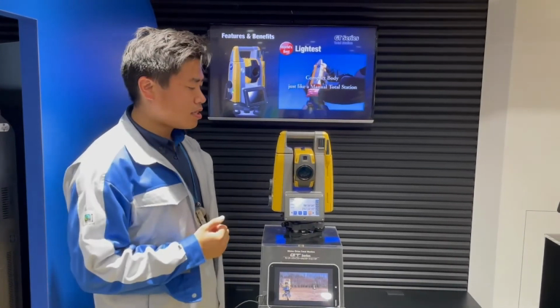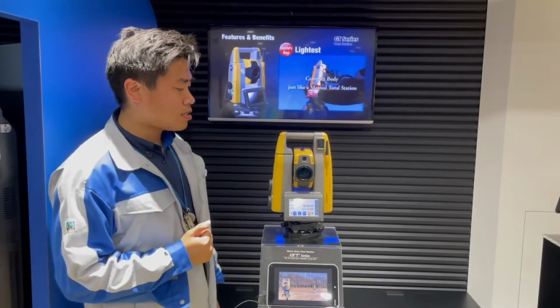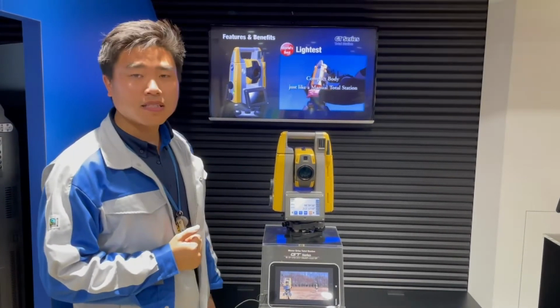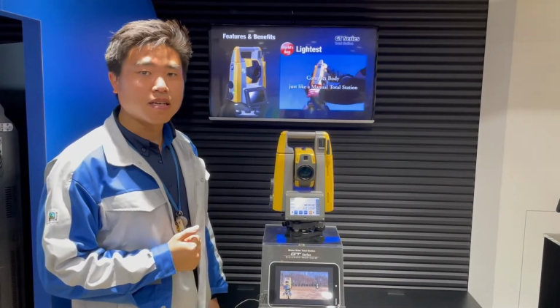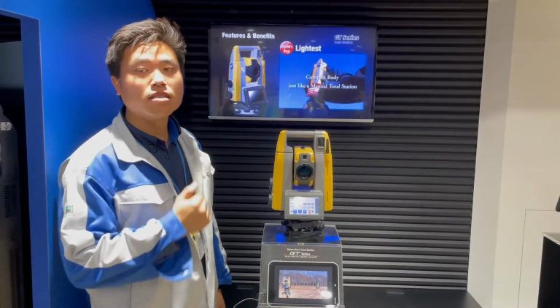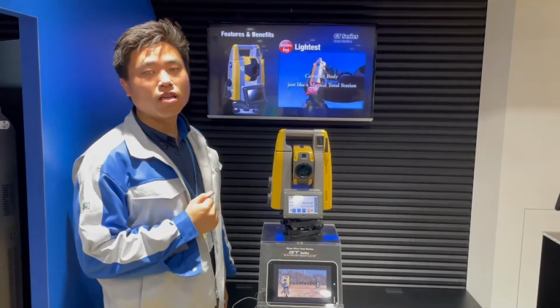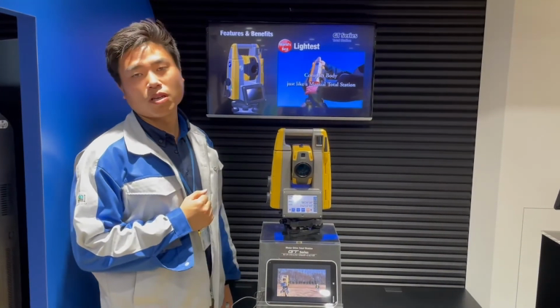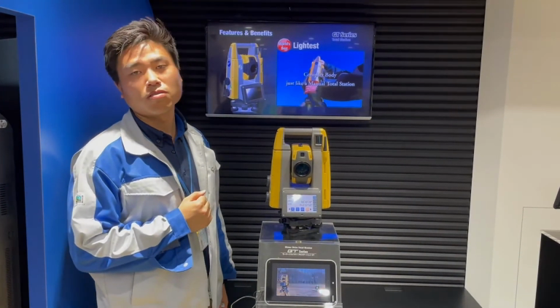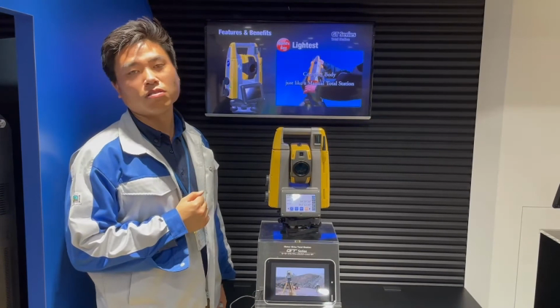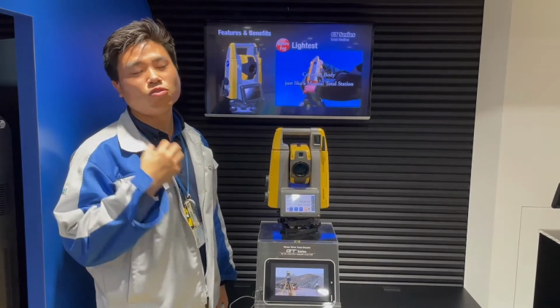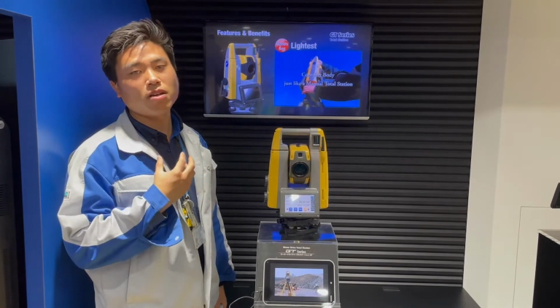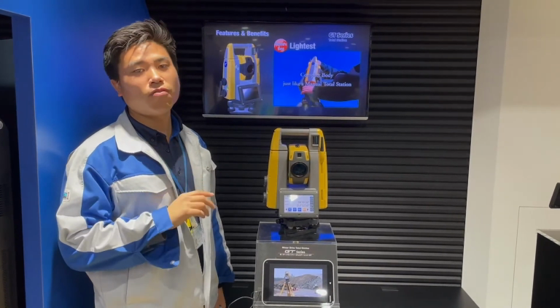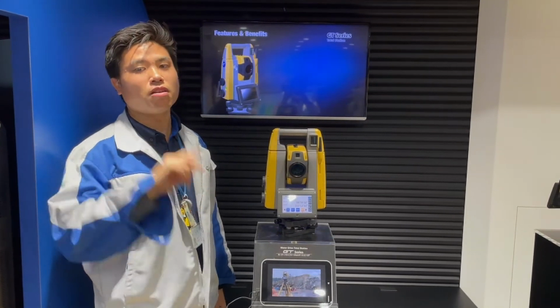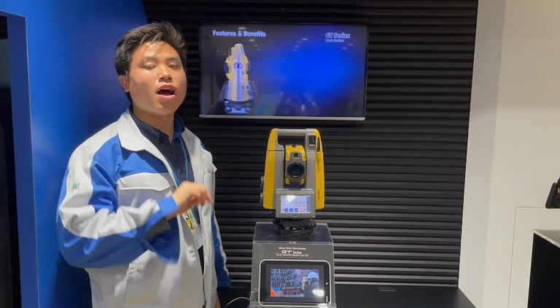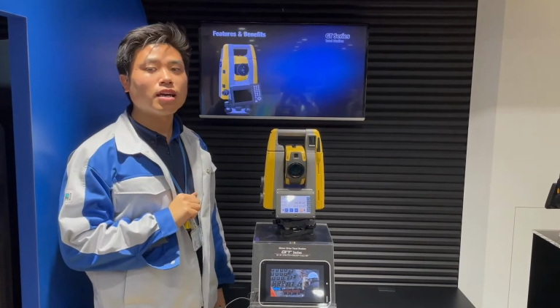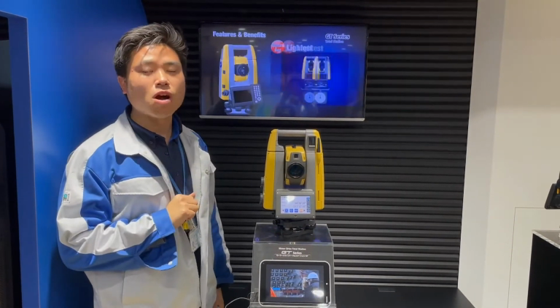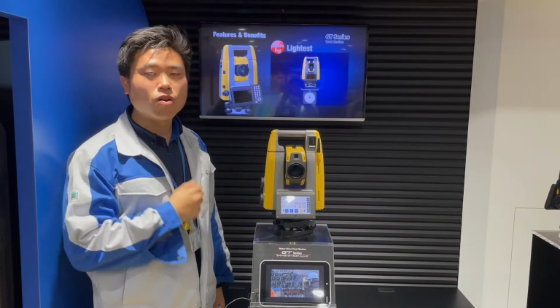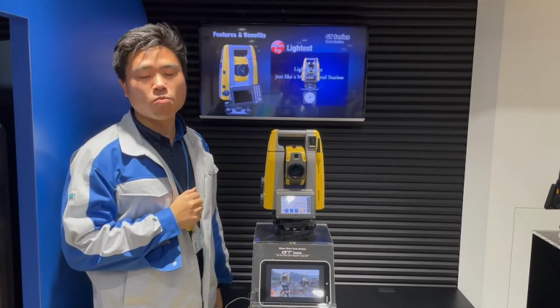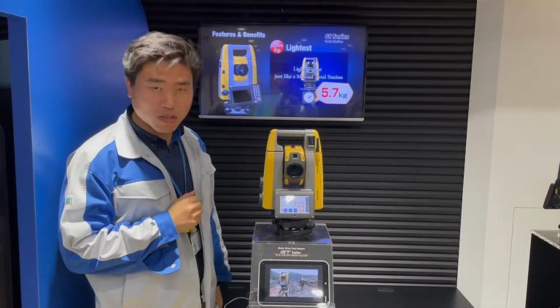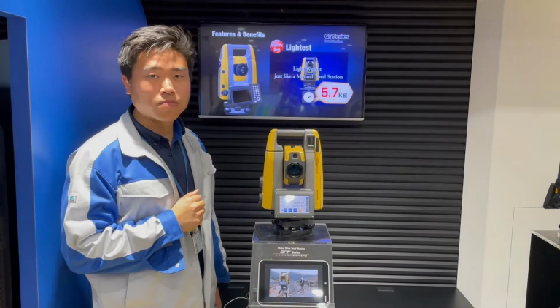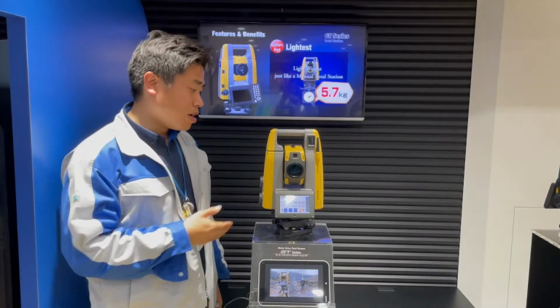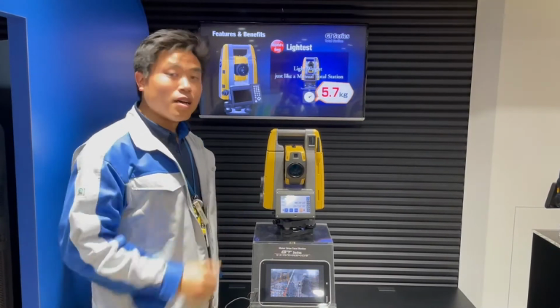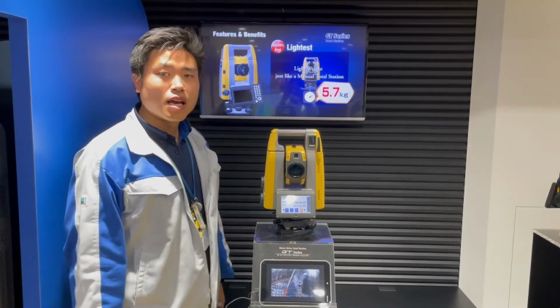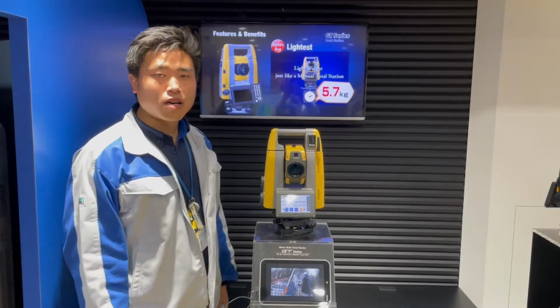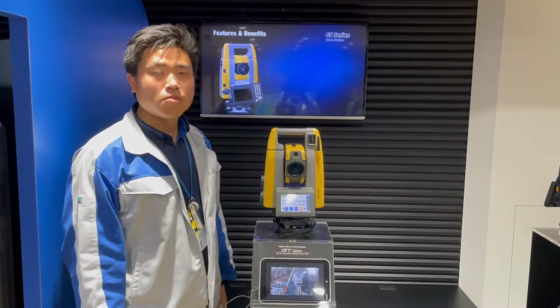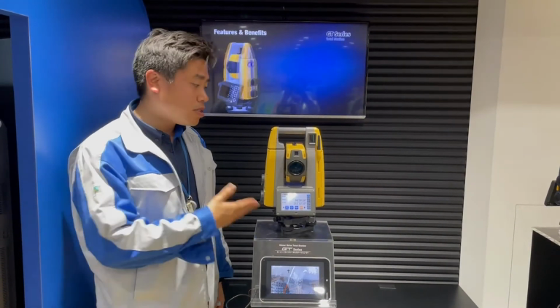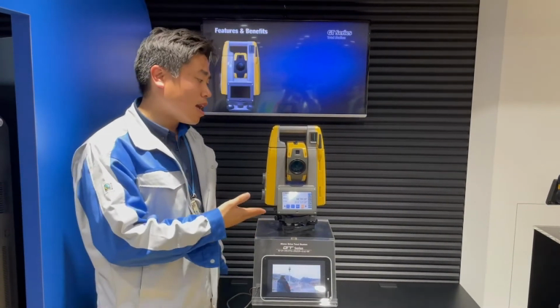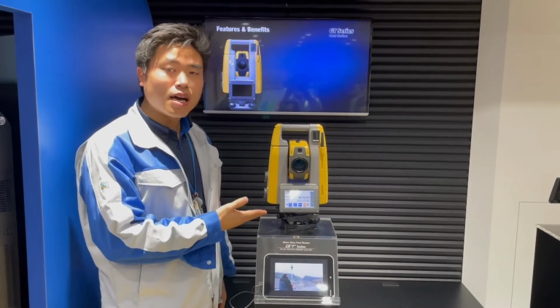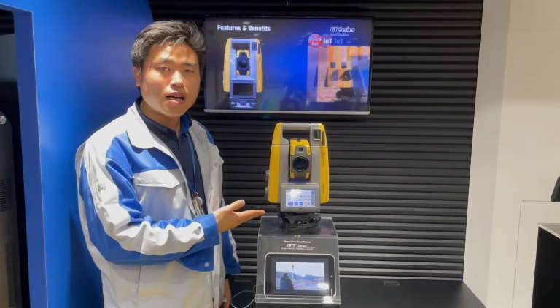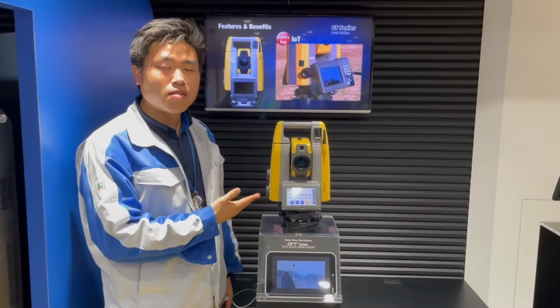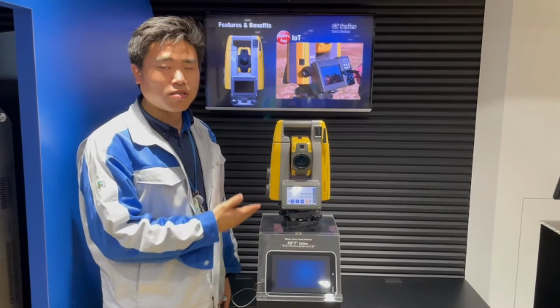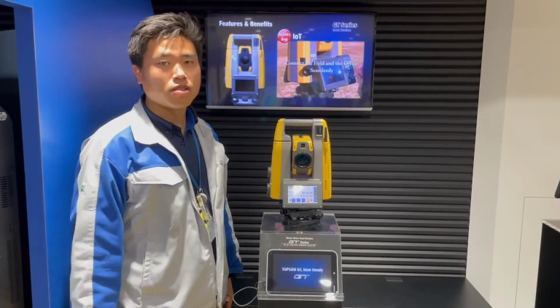And this is the lightest and smallest robotic total station. Just imagine hiking up a mountain with a total station — this helps you a lot because it is as light as a manual total station.